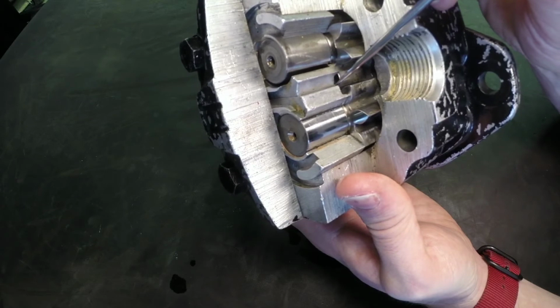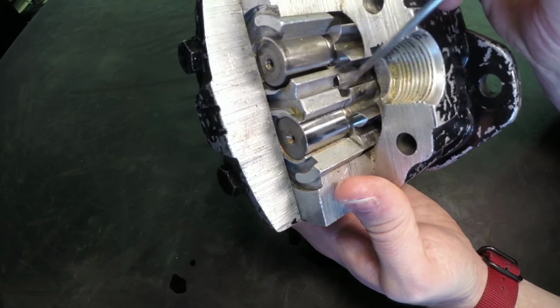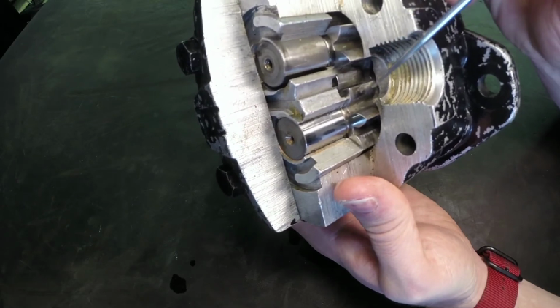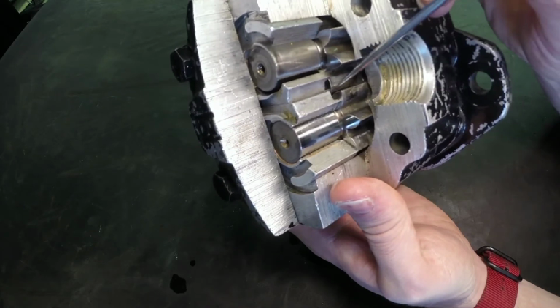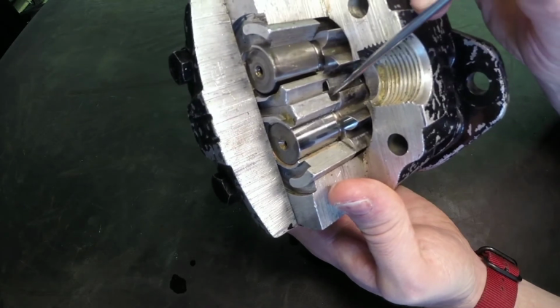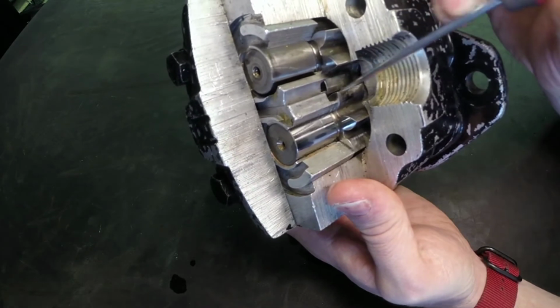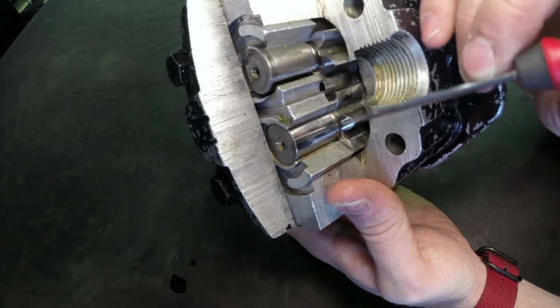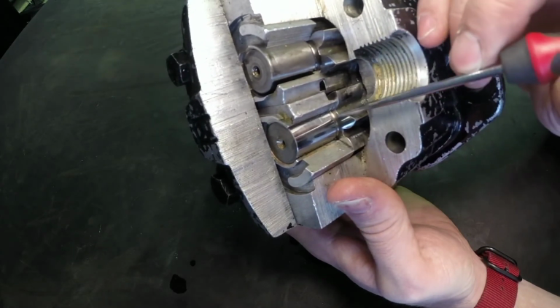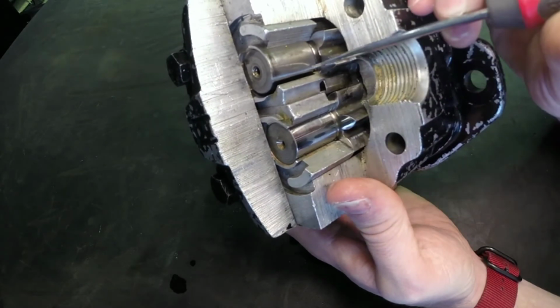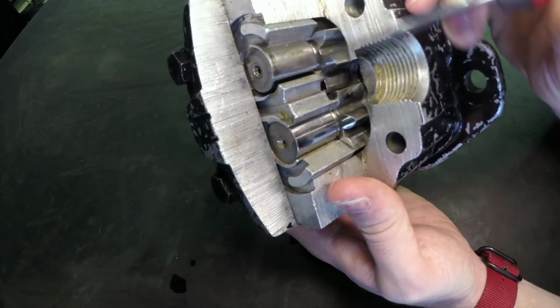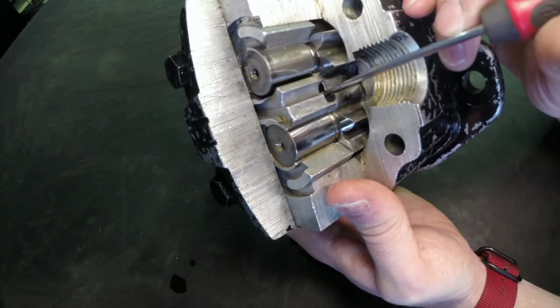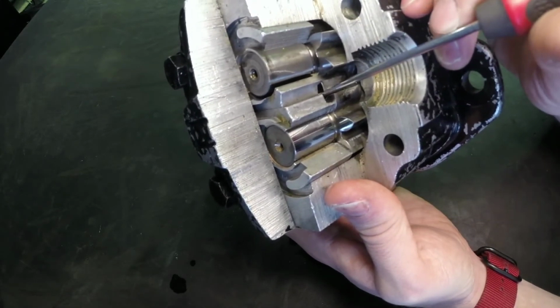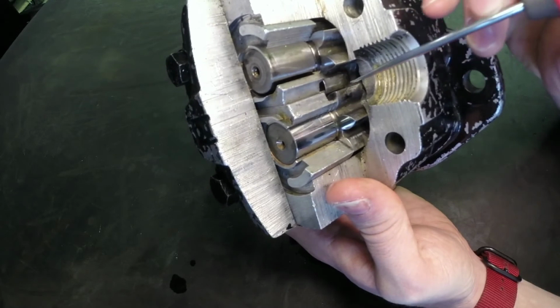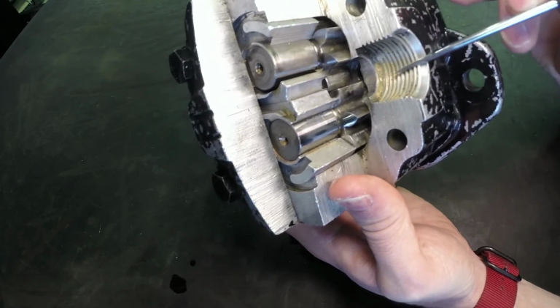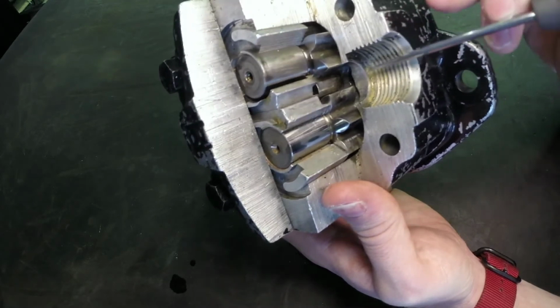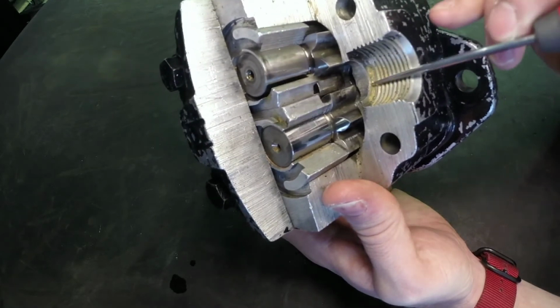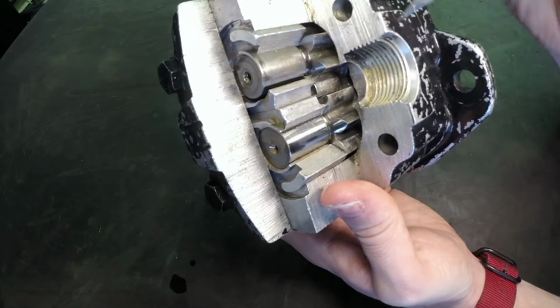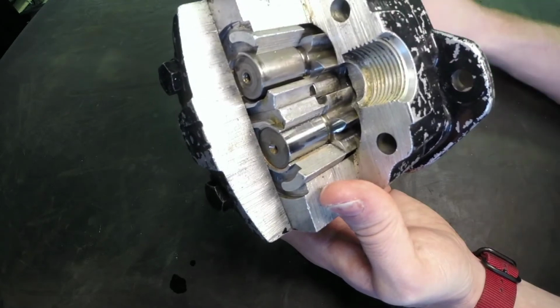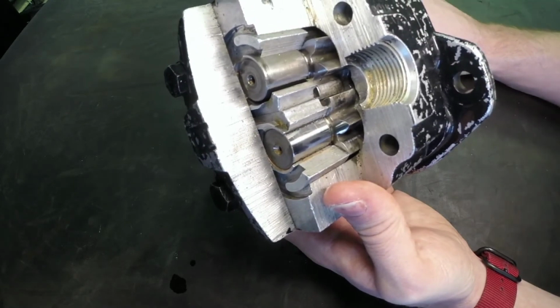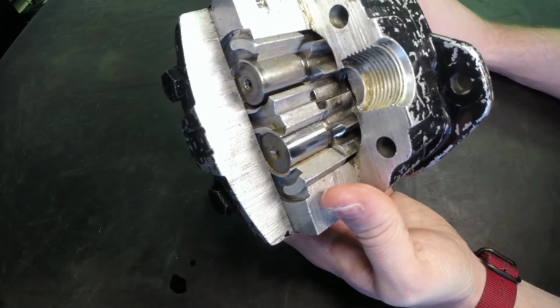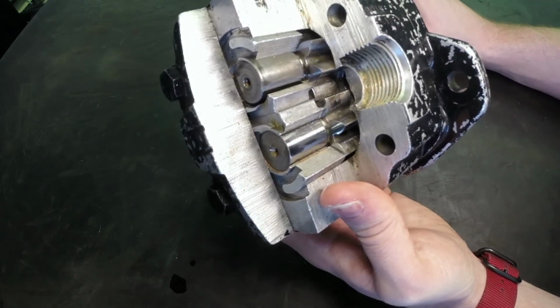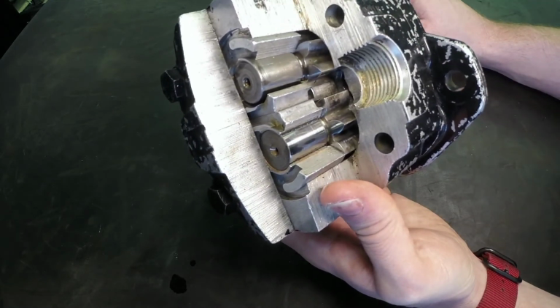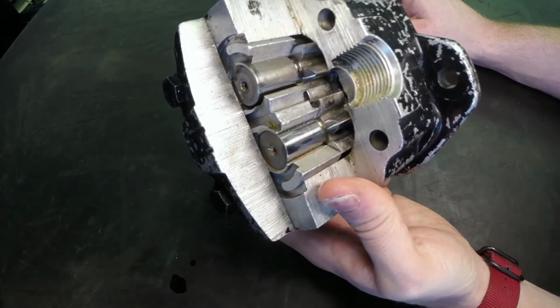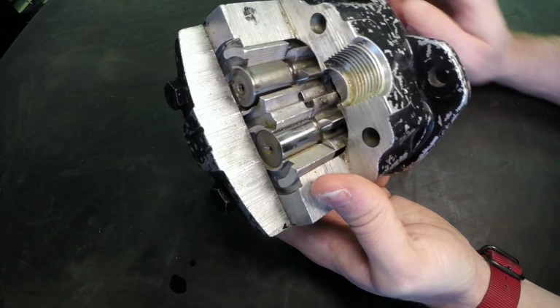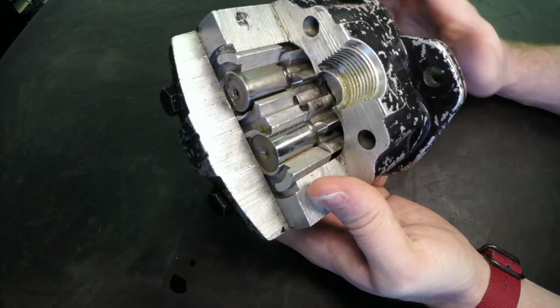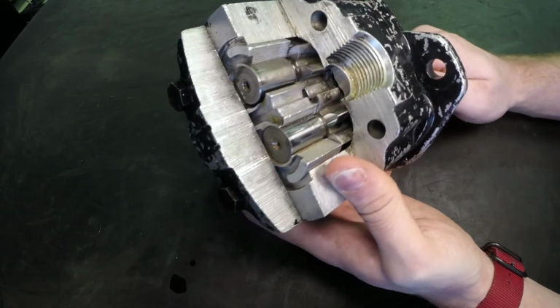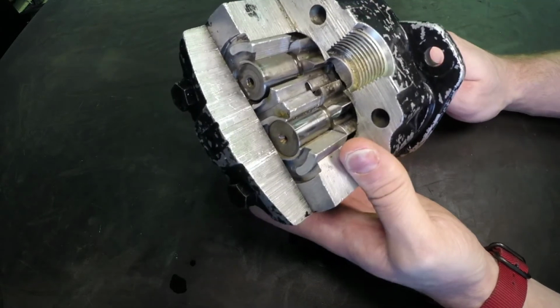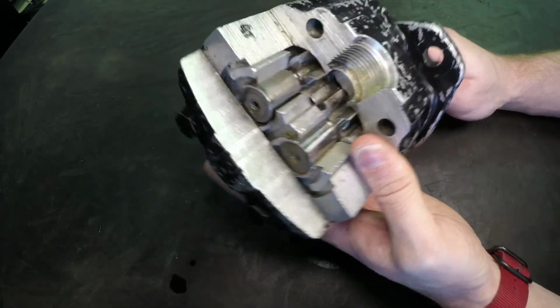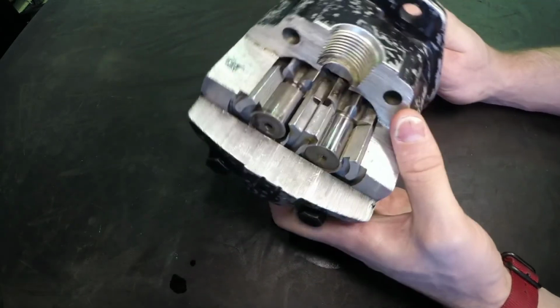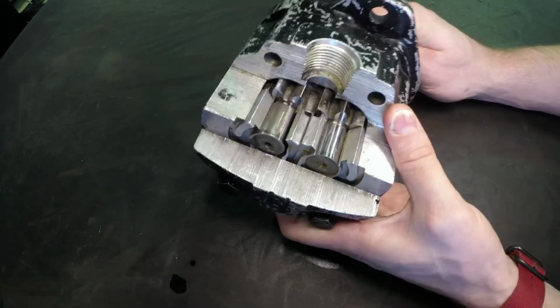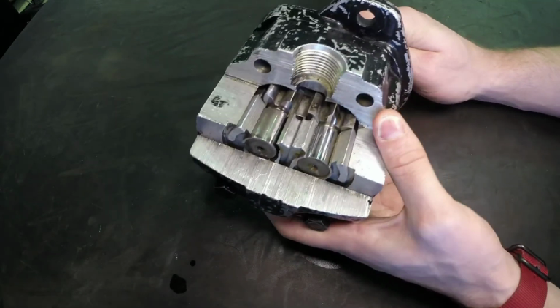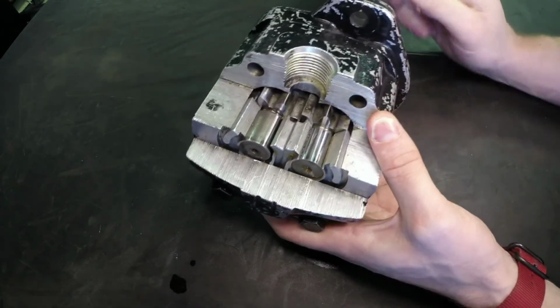When we look at the high pressure plates, there is a small groove that allows that oil to leak past instead of causing that high pressure to split the case open. It is simply directed back to the high pressure outlet port.